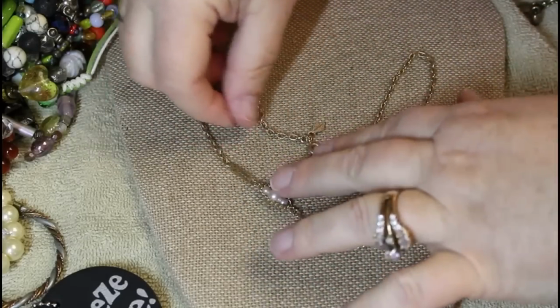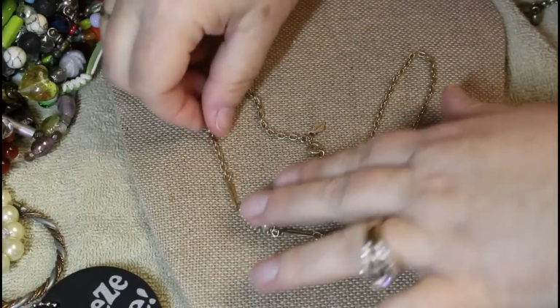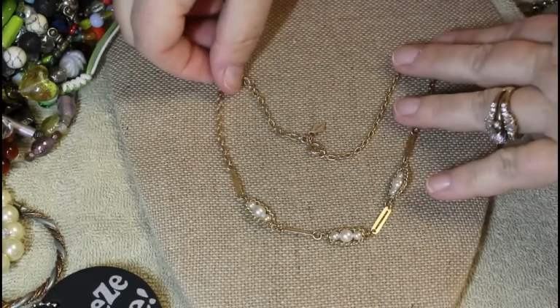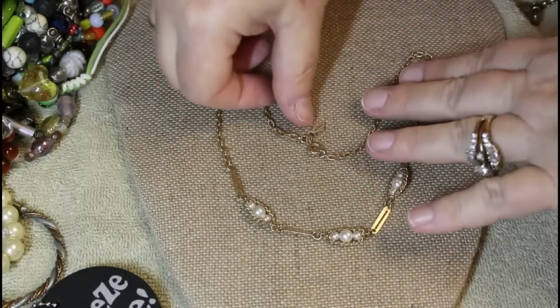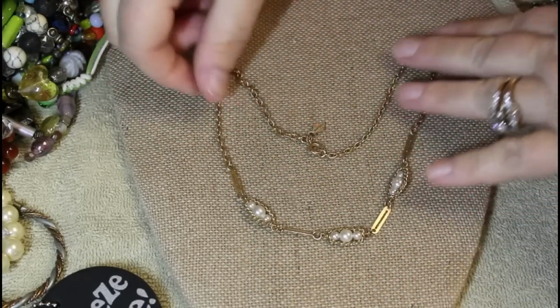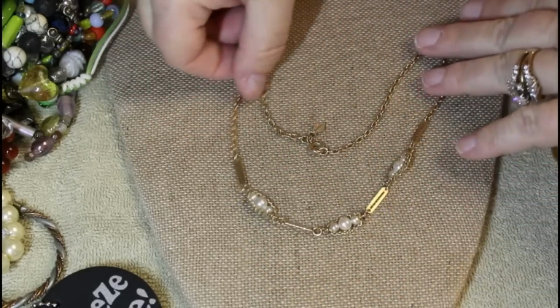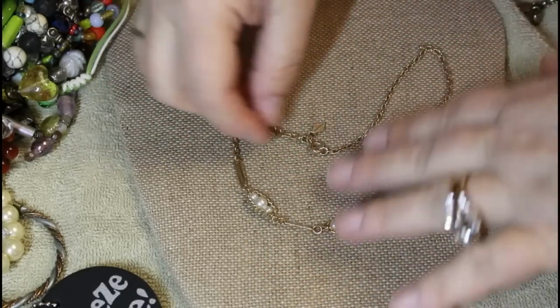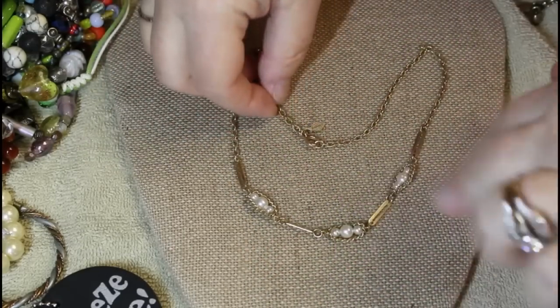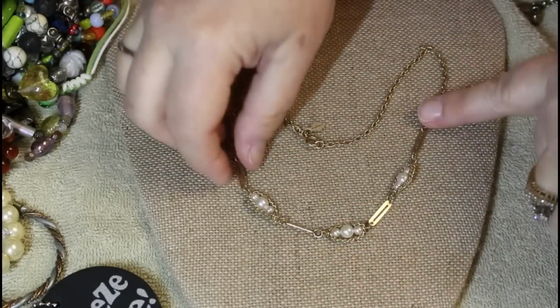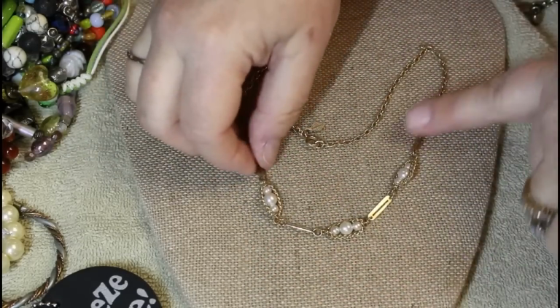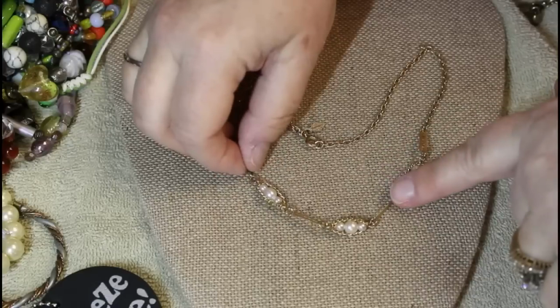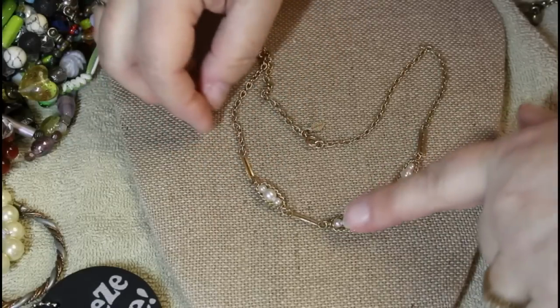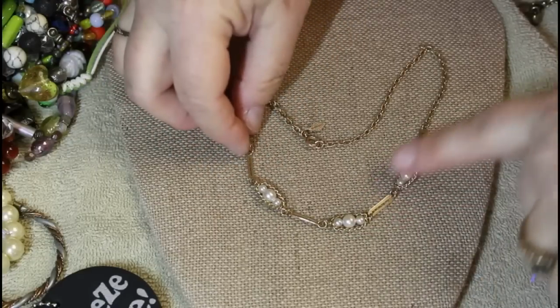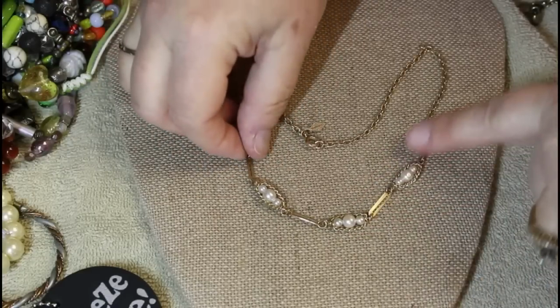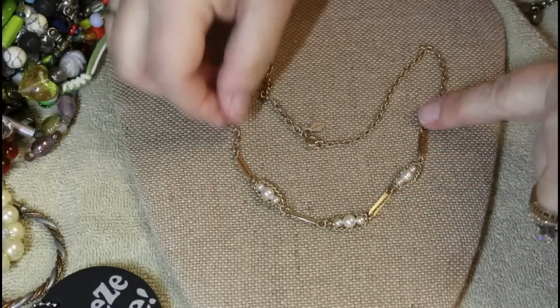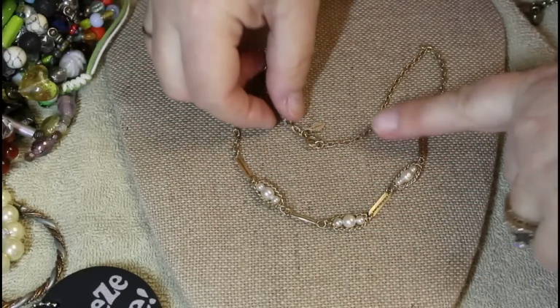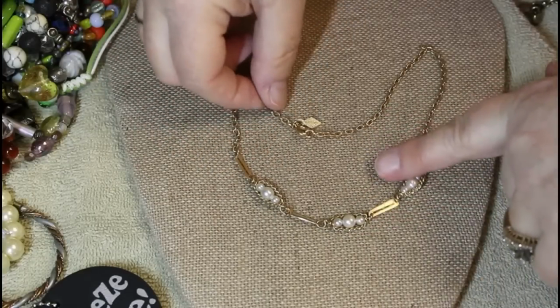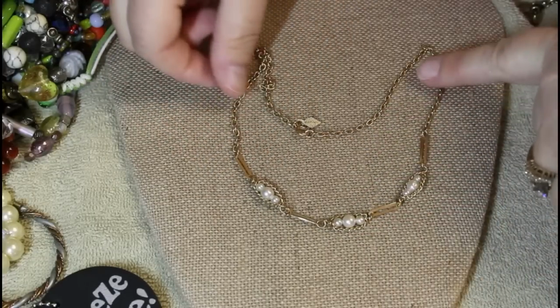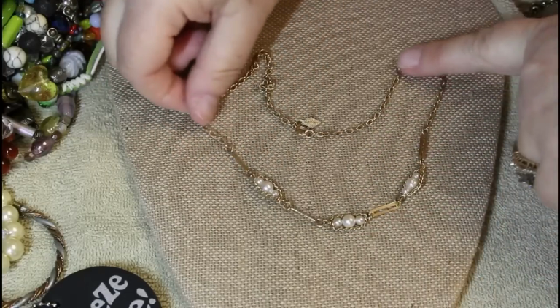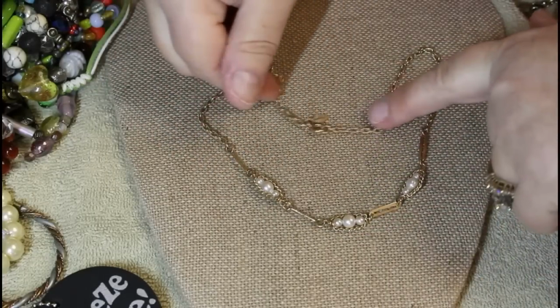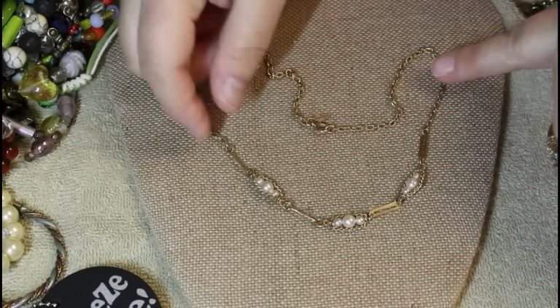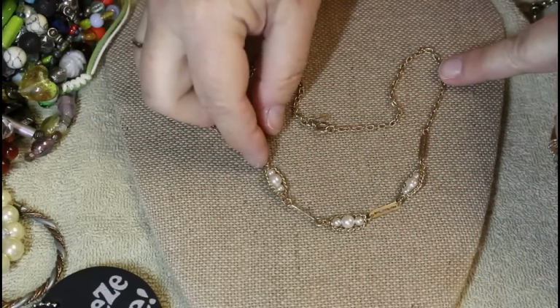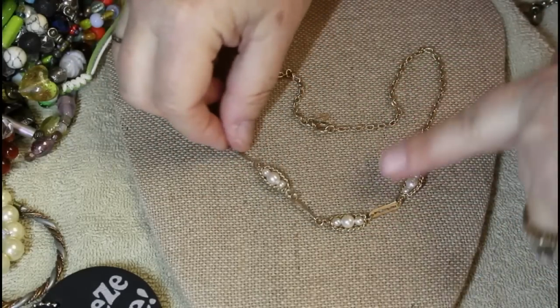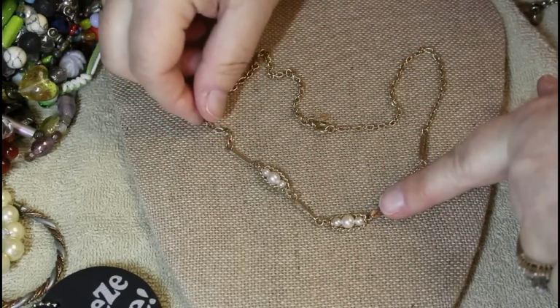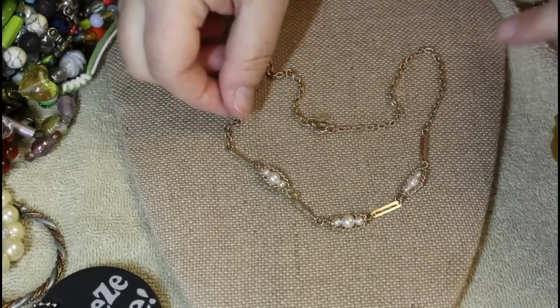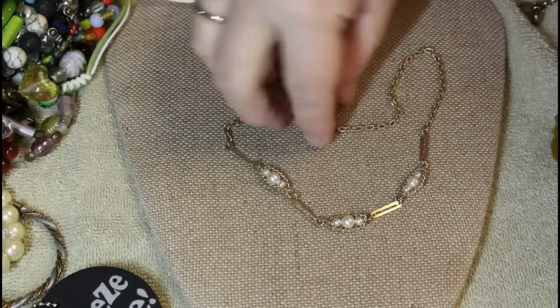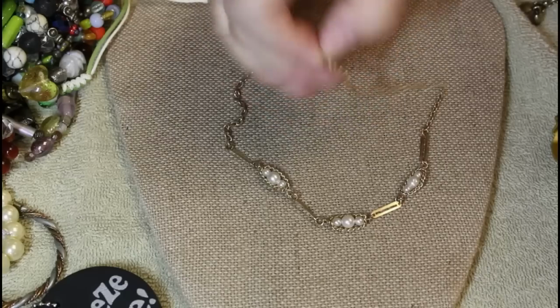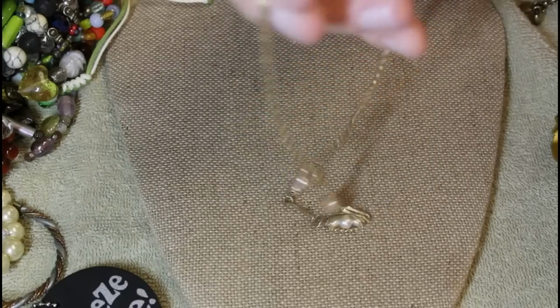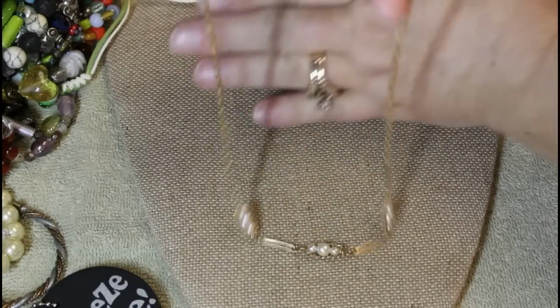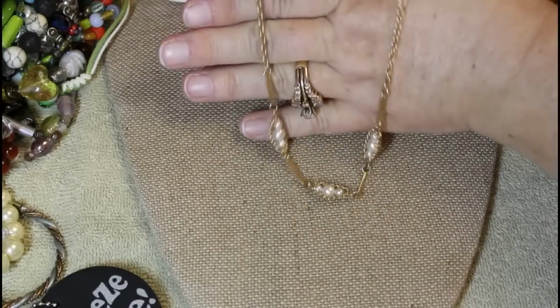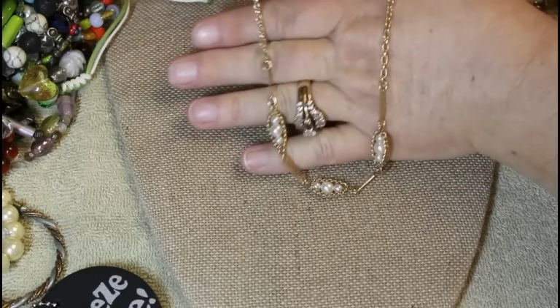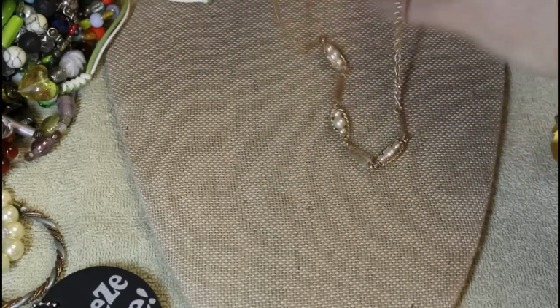I know that hang tag anywhere — this is Sarah Coventry. Dainty, dainty, dainty little piece — how cute is this! Cute, cute, cute, cute.